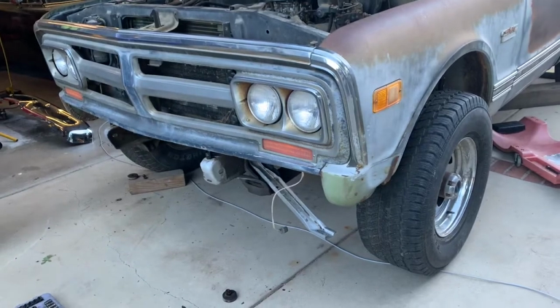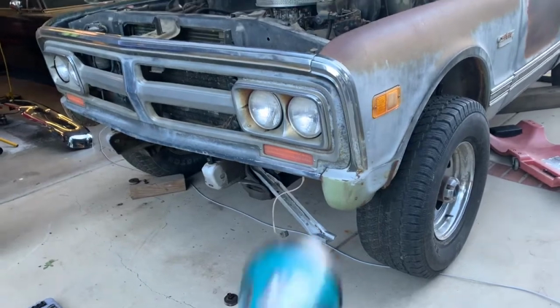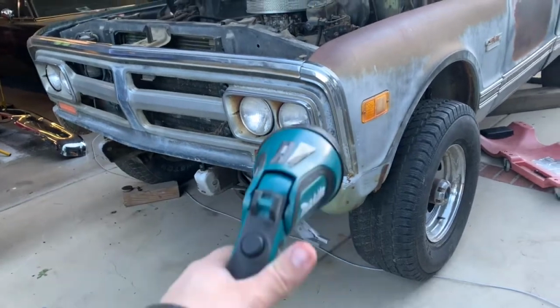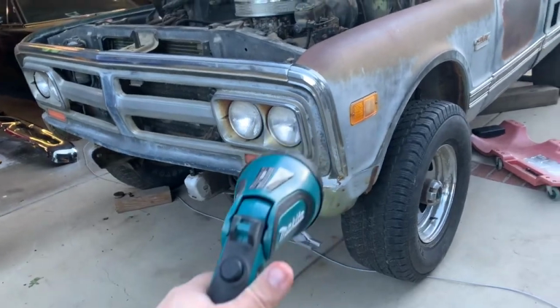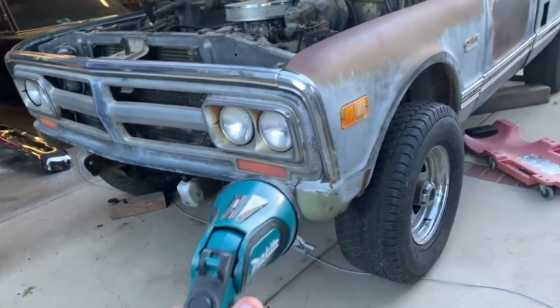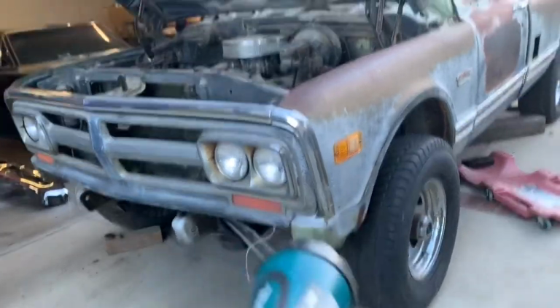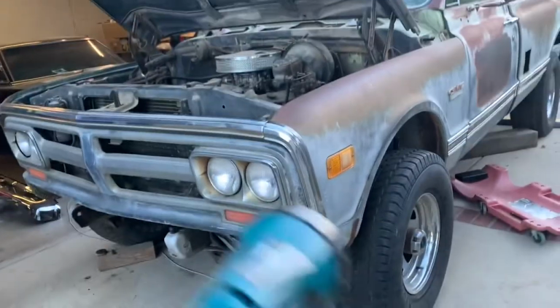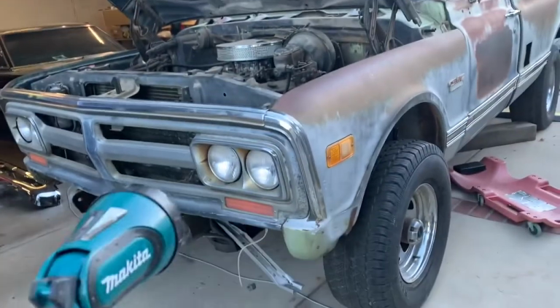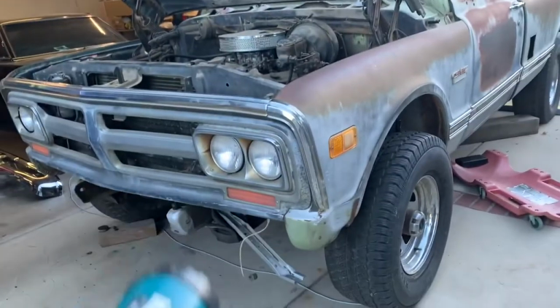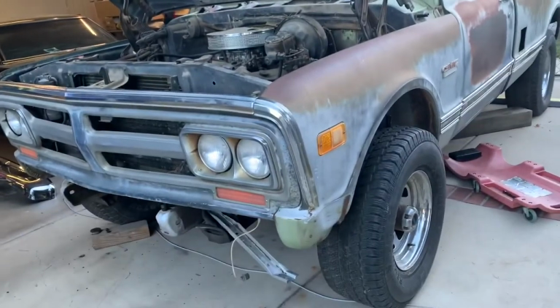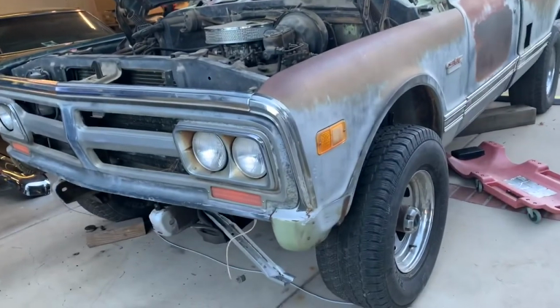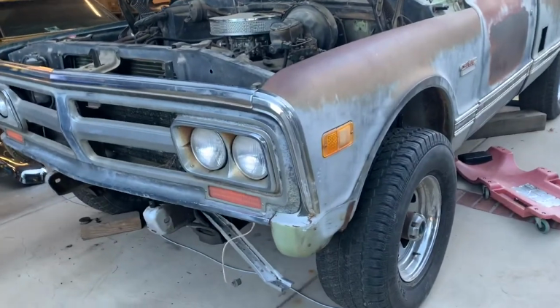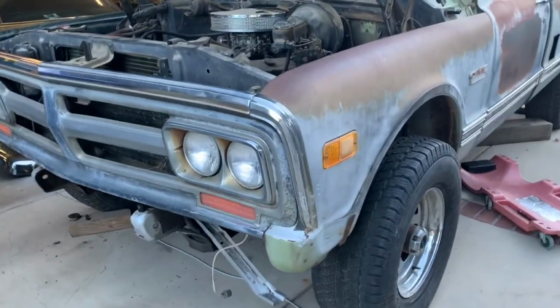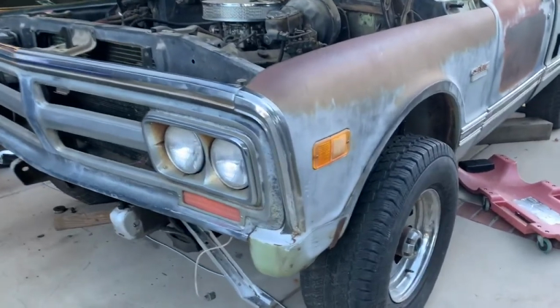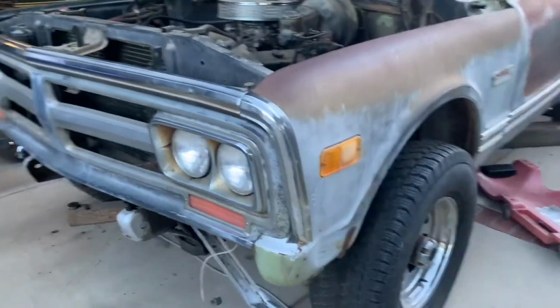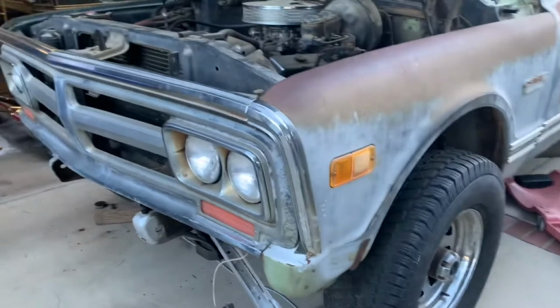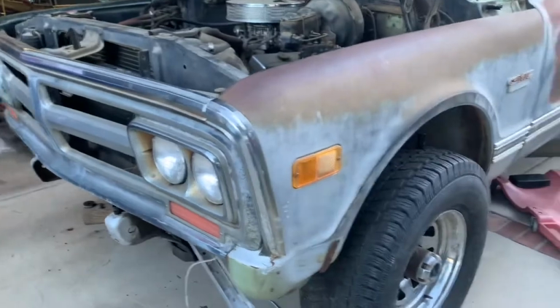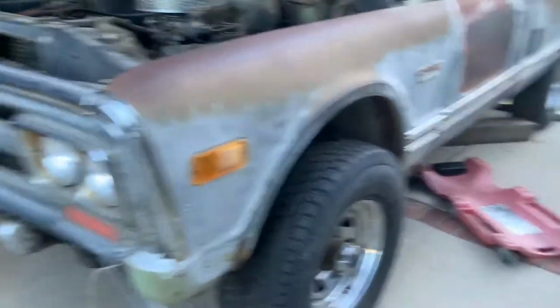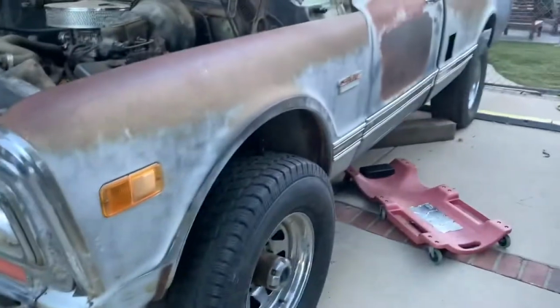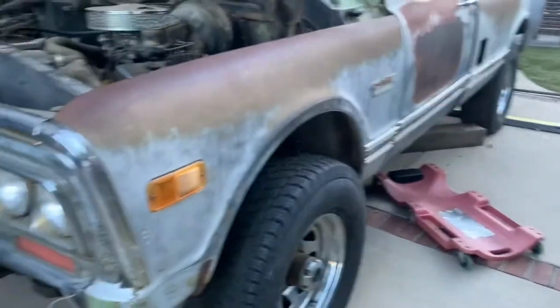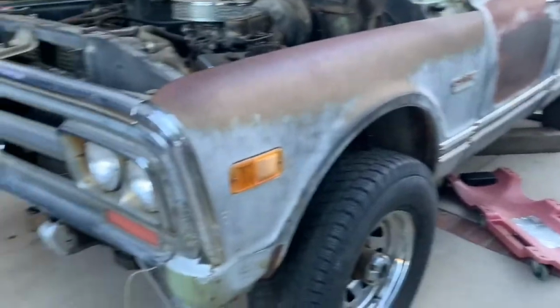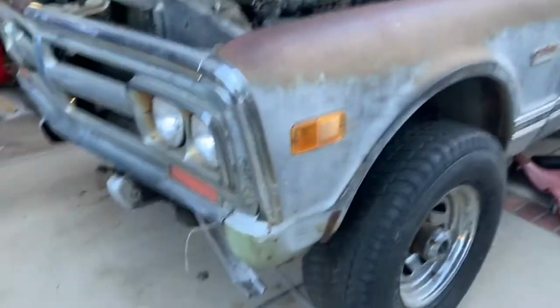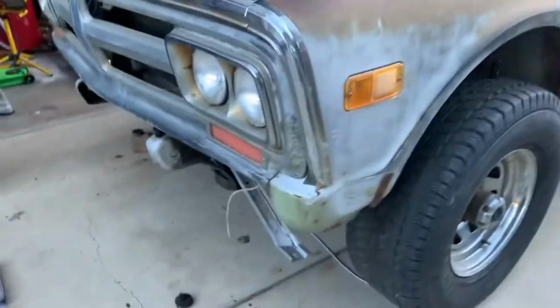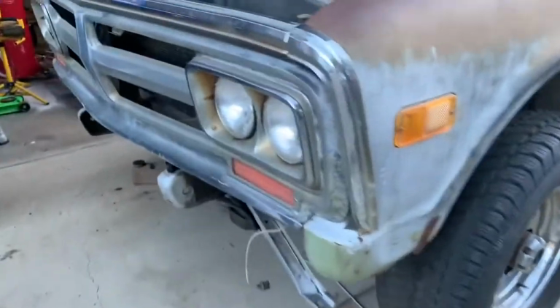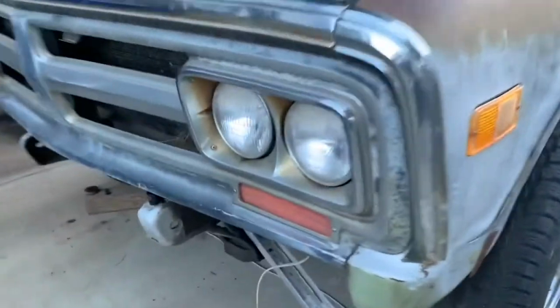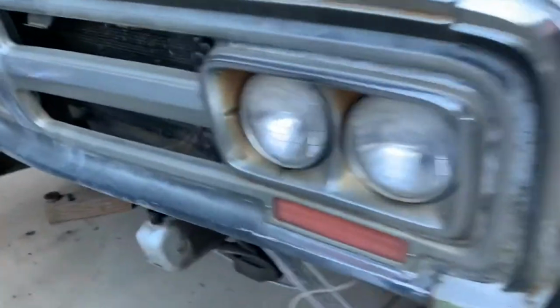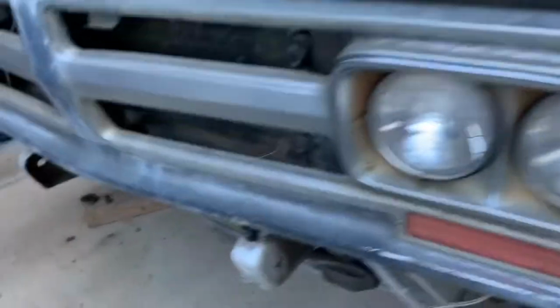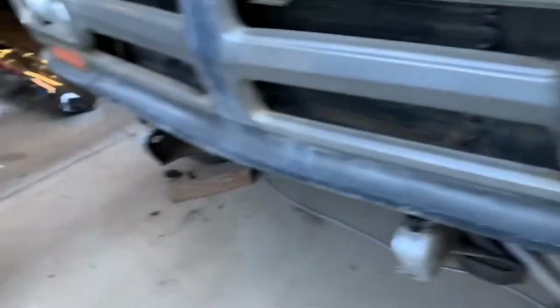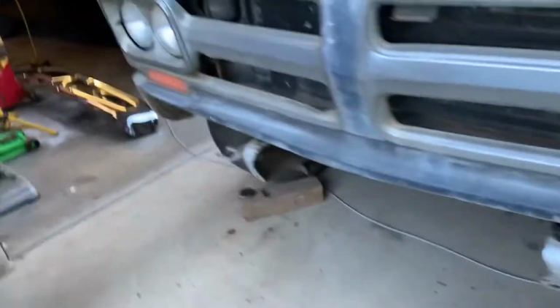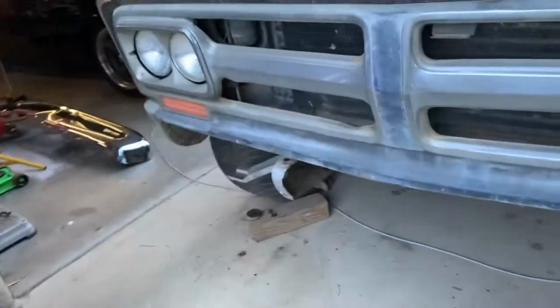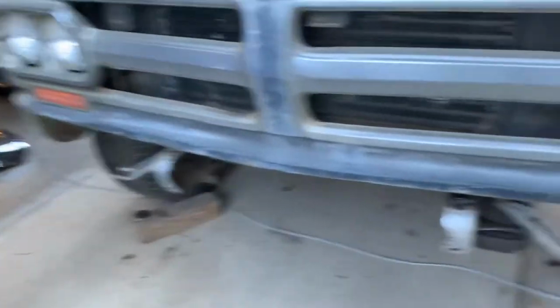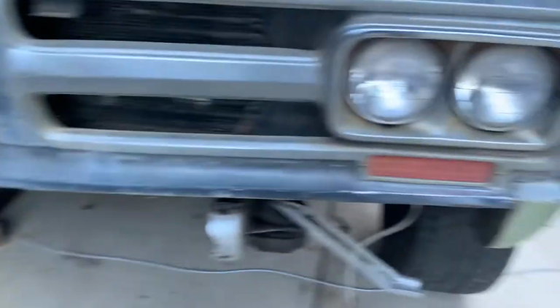Front clip removal on a 5772 Chevy GM Truss 2500. Starting at the front, take the front bumper off.